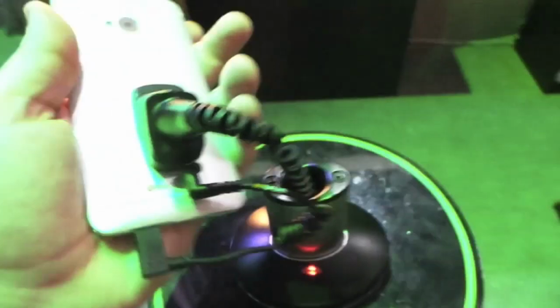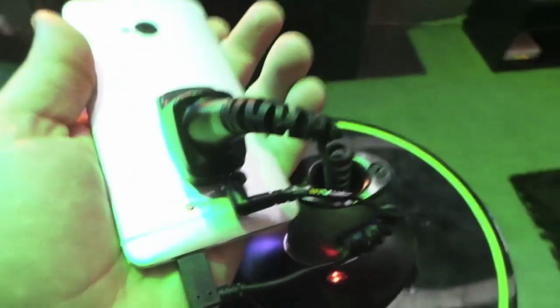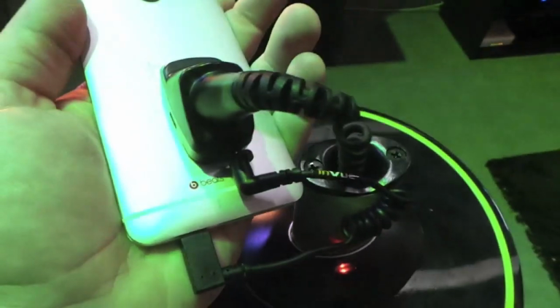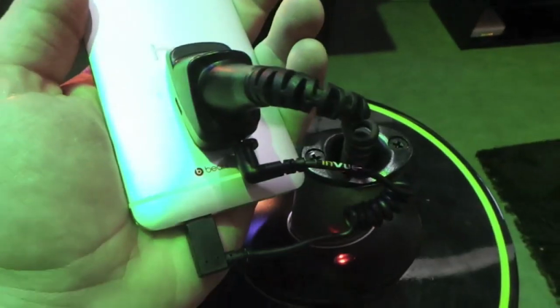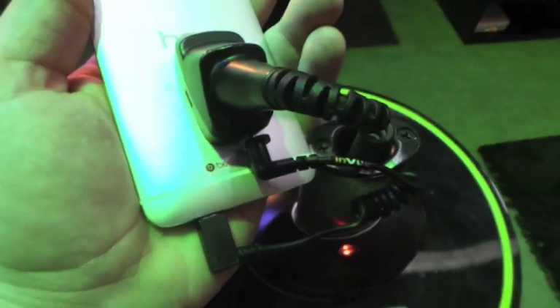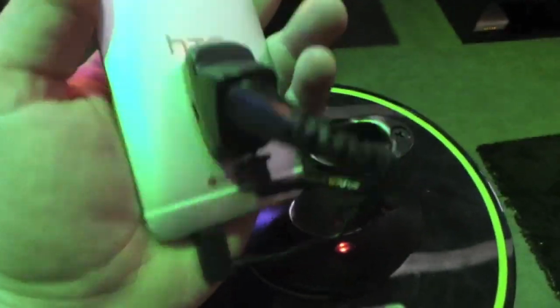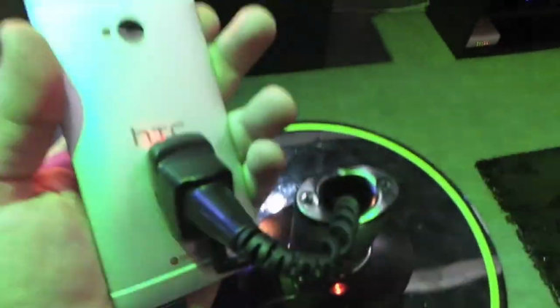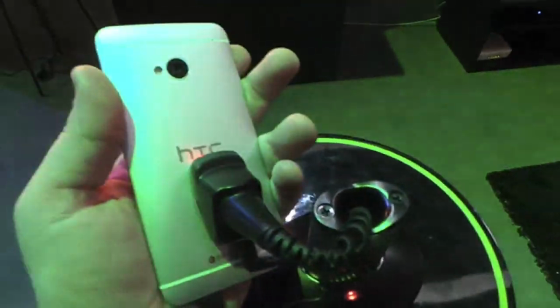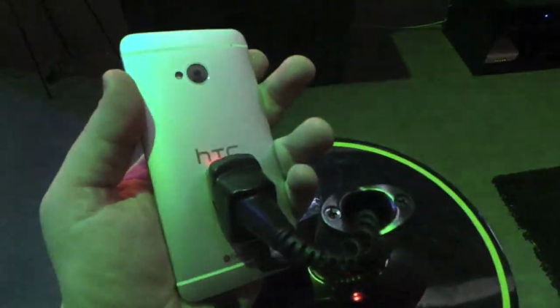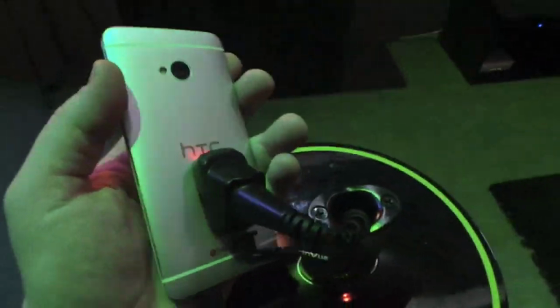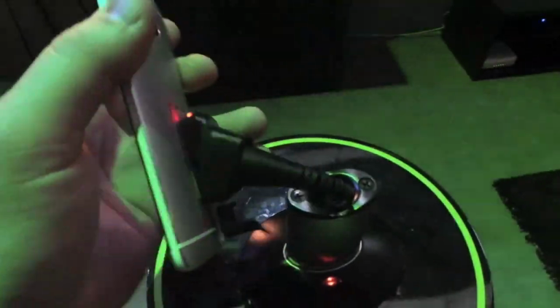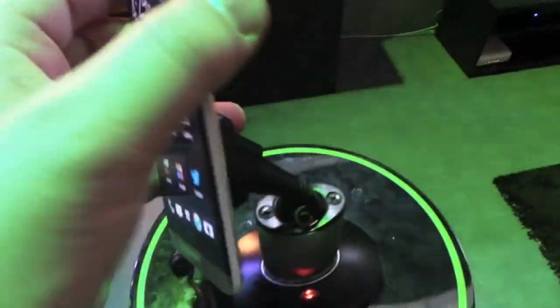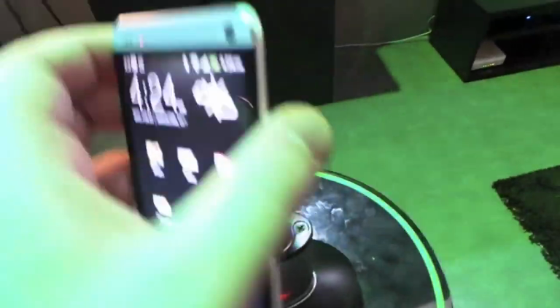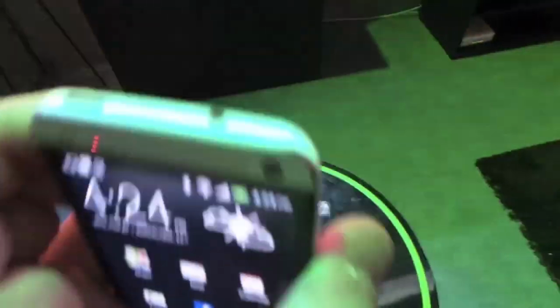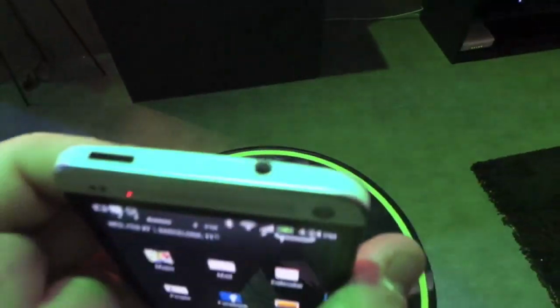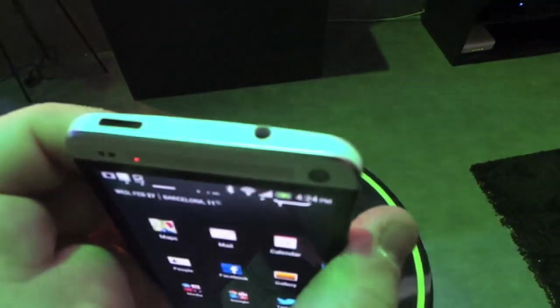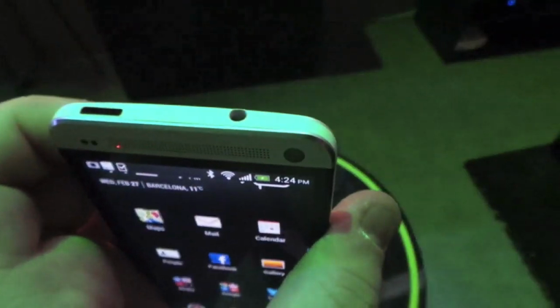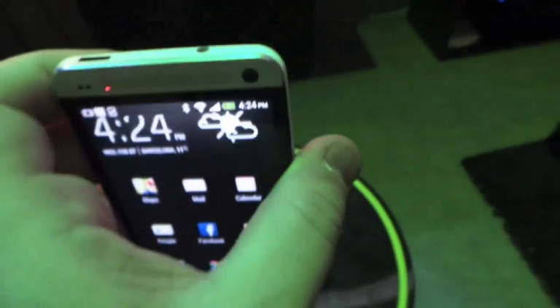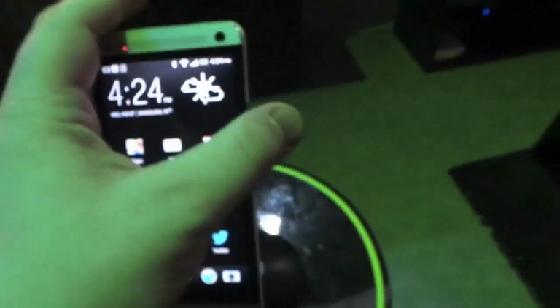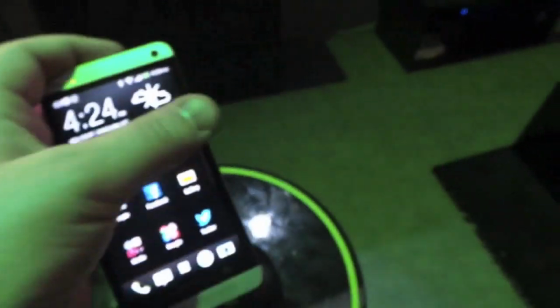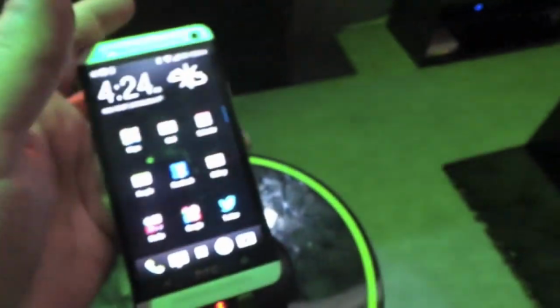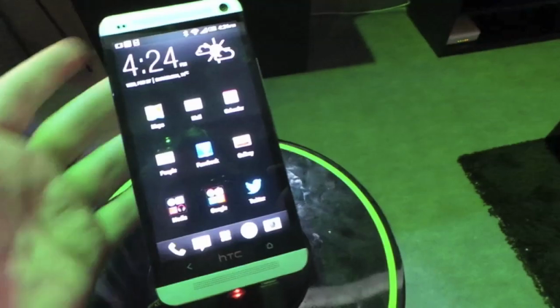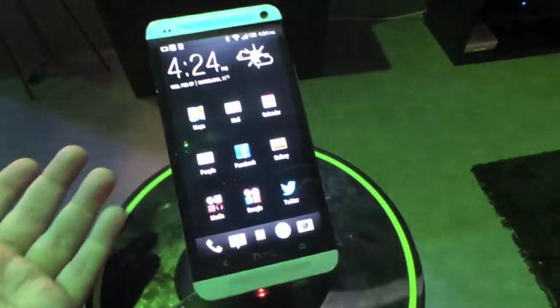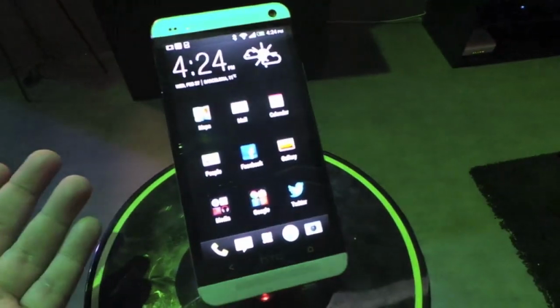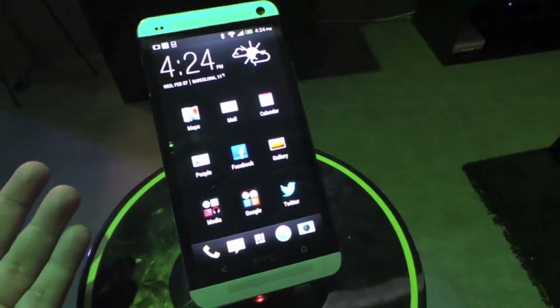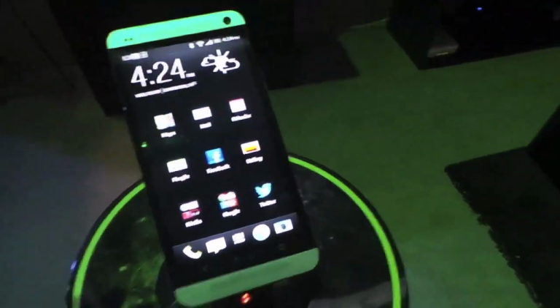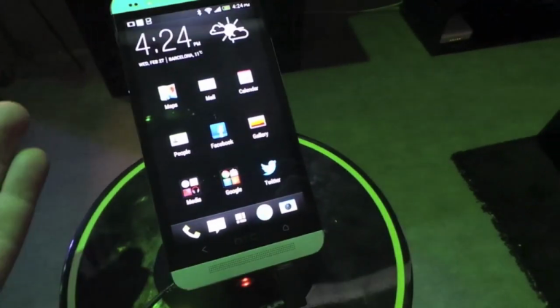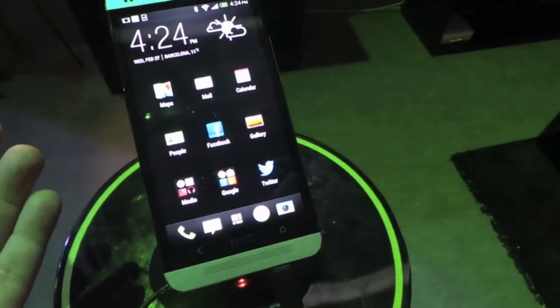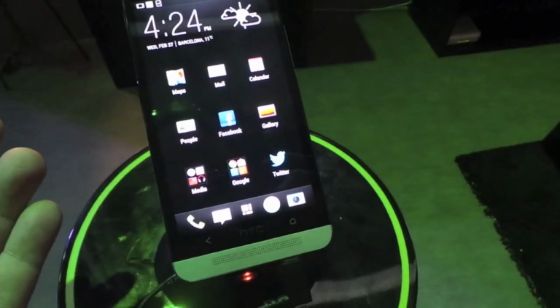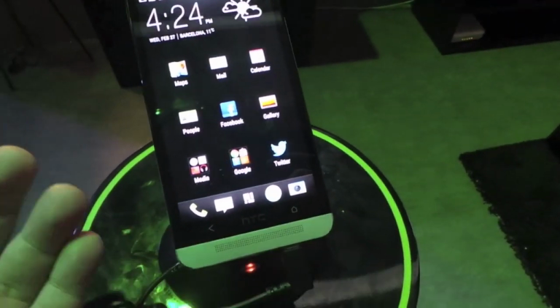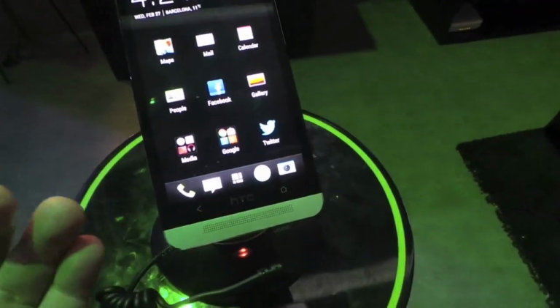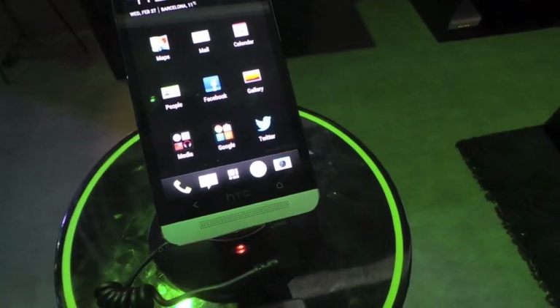Beats audio of course is again part of the Sense5 experience, and that comes with the enhanced 3.5 millimeter headphone jack. It's got a higher voltage so you get better sound.